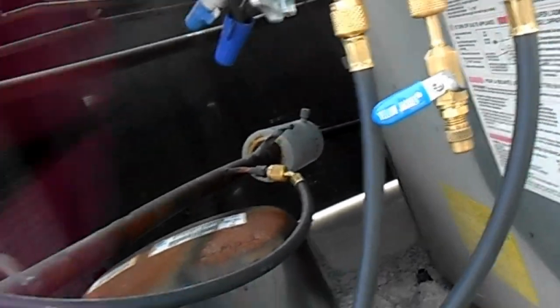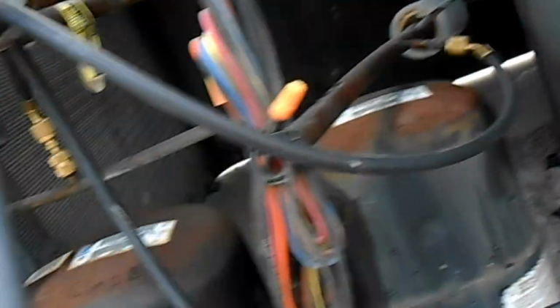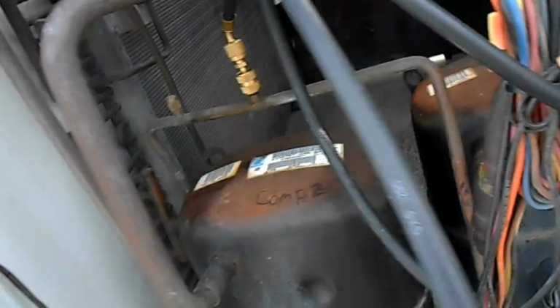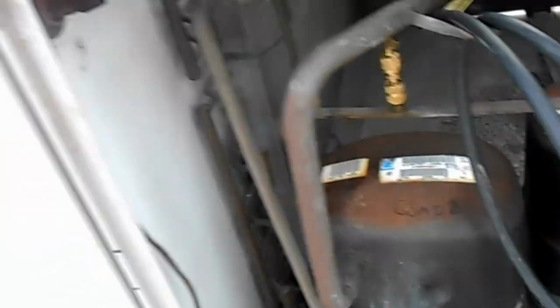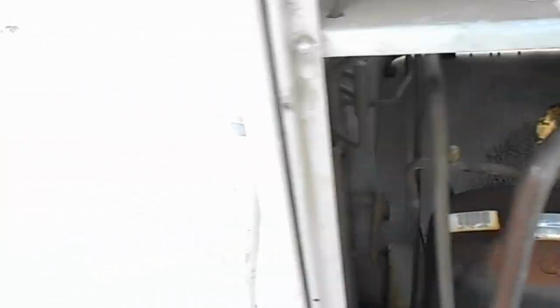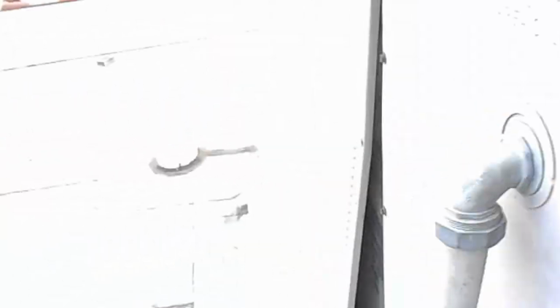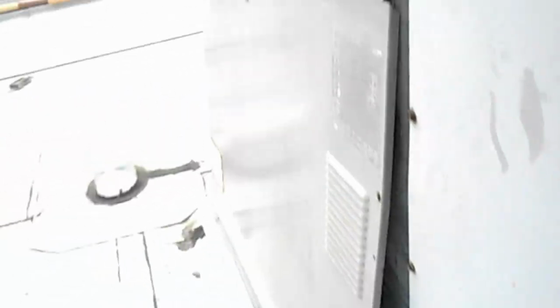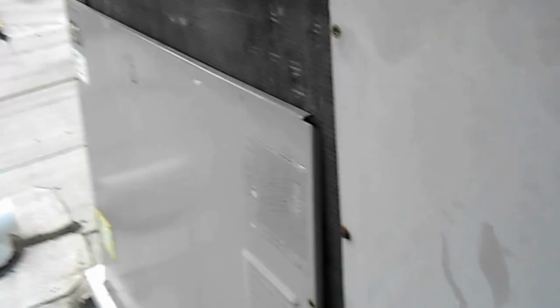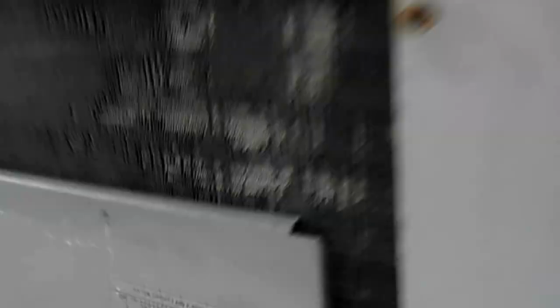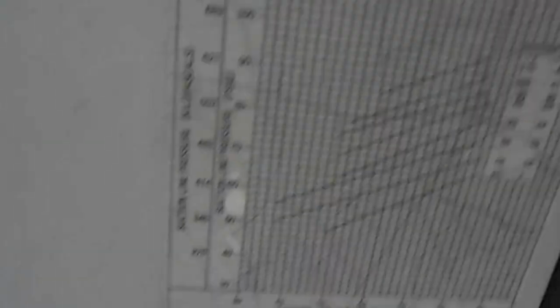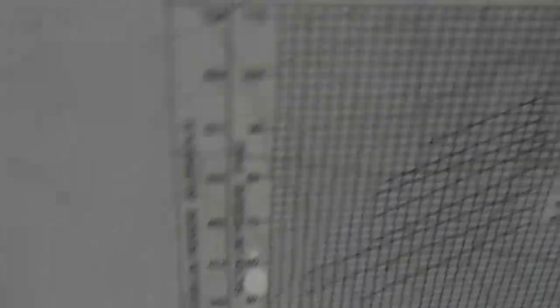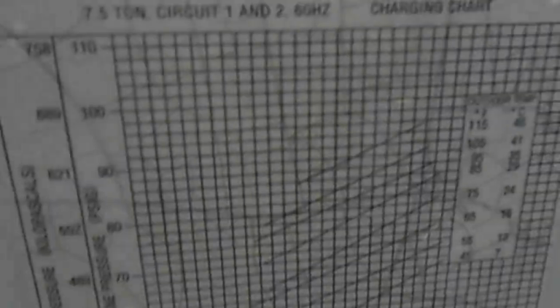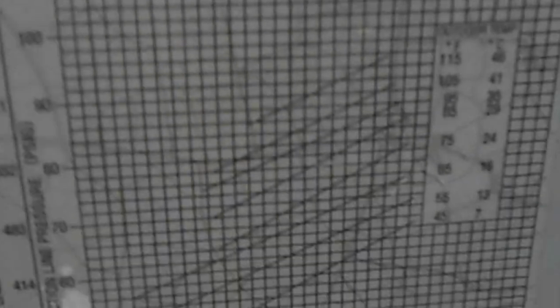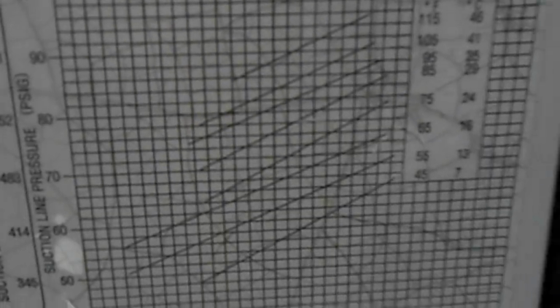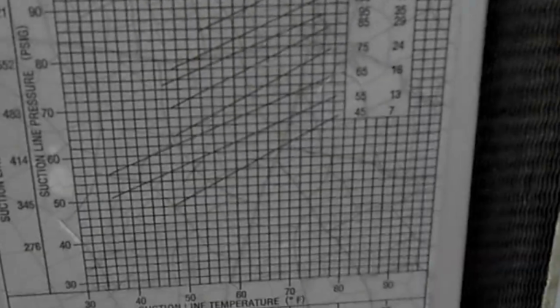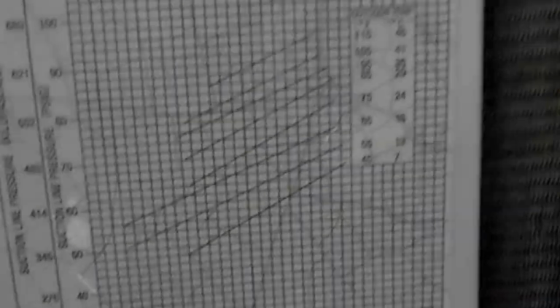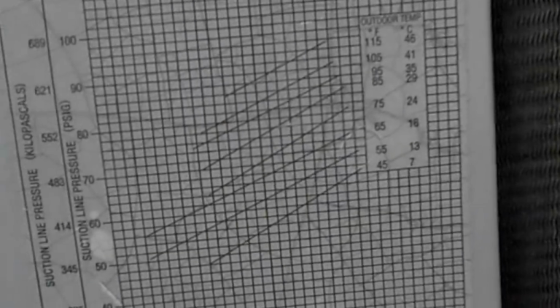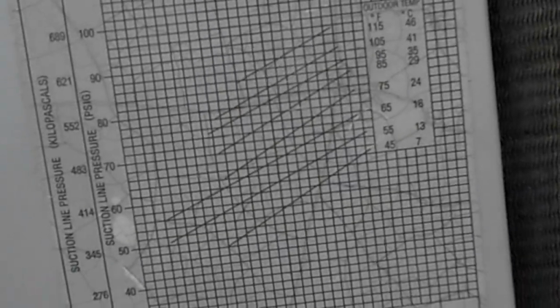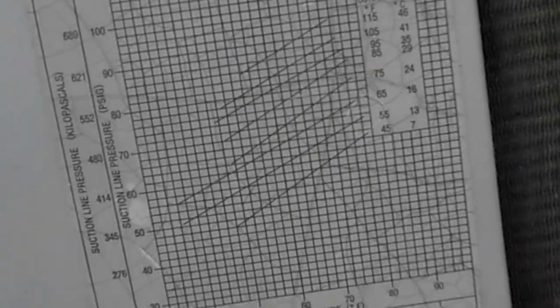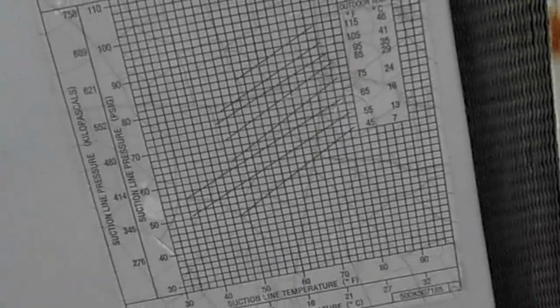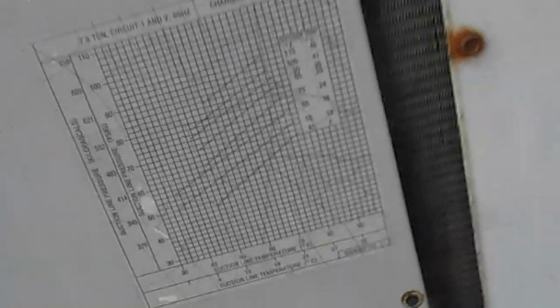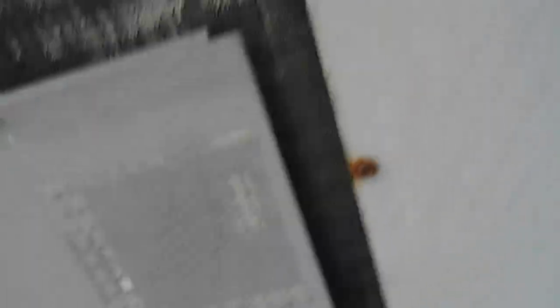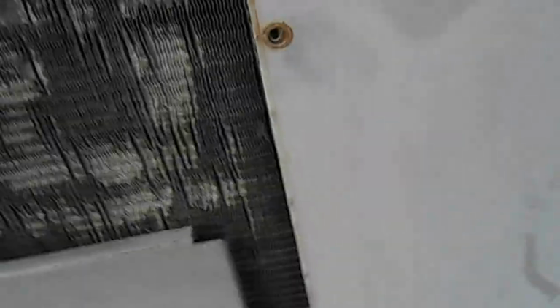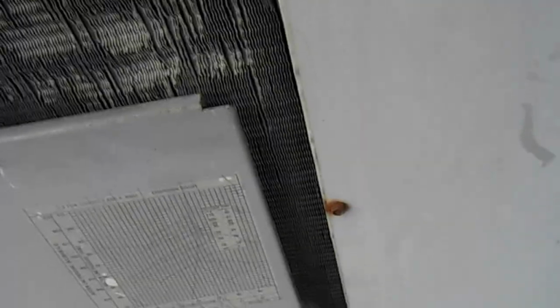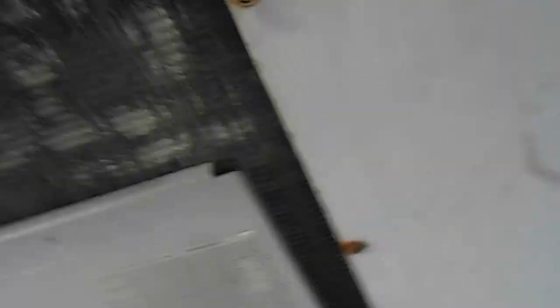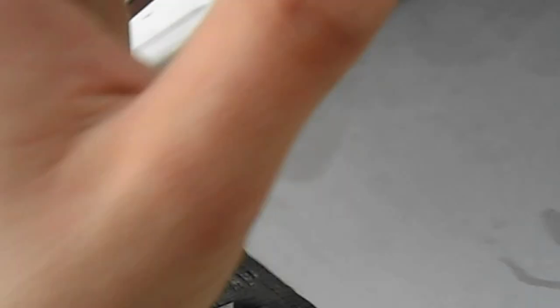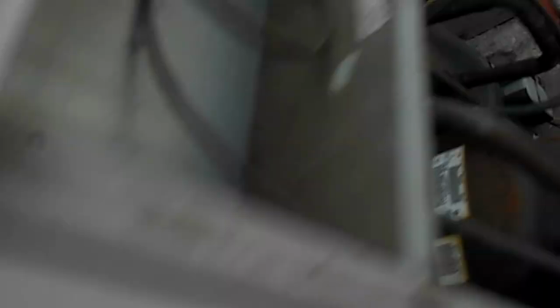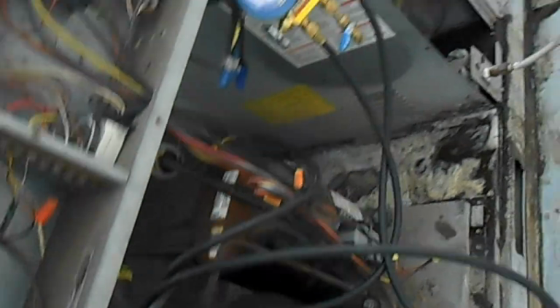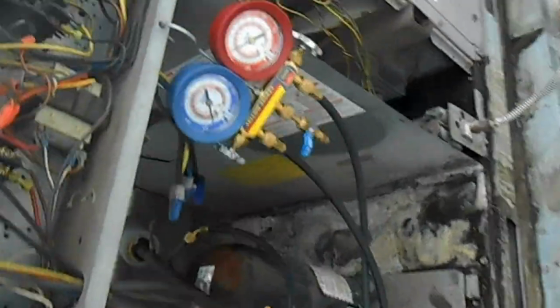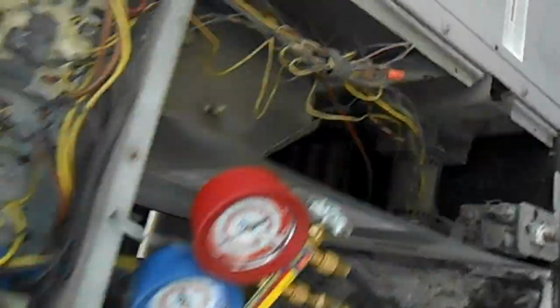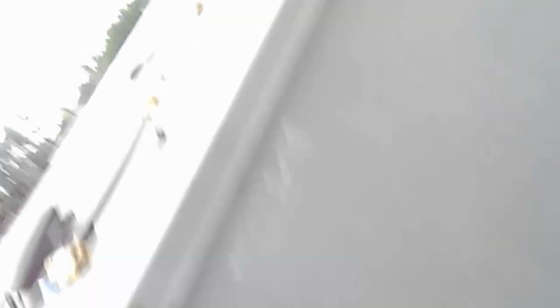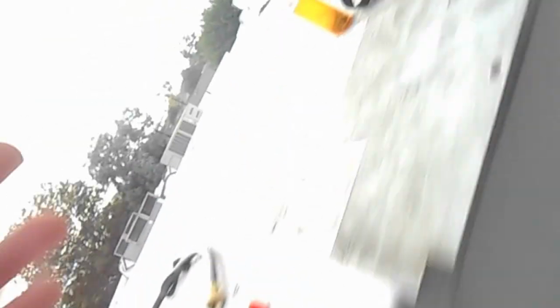If we look over here, it has a manufacturer's control charging chart, and it tells me where I need to get my readings.